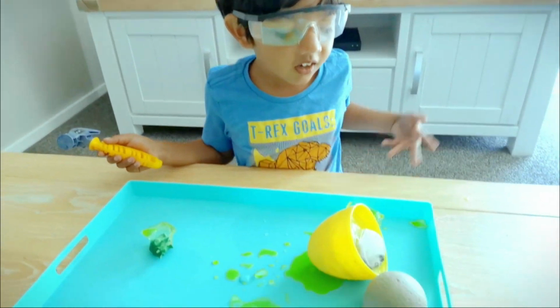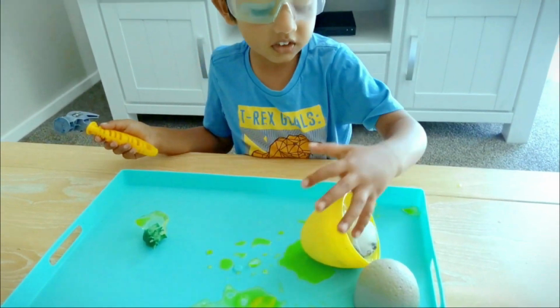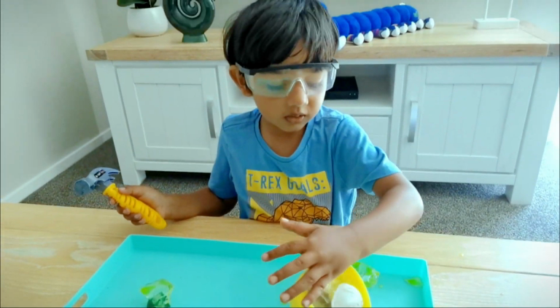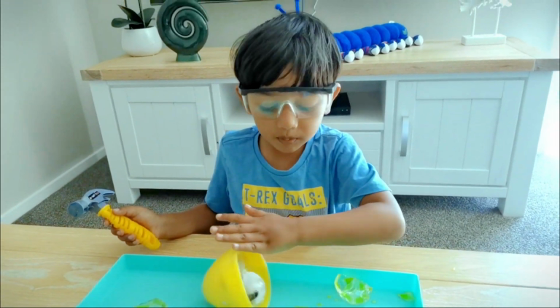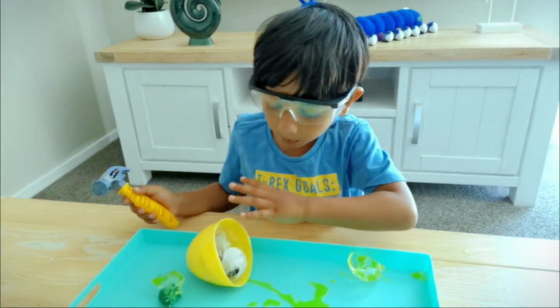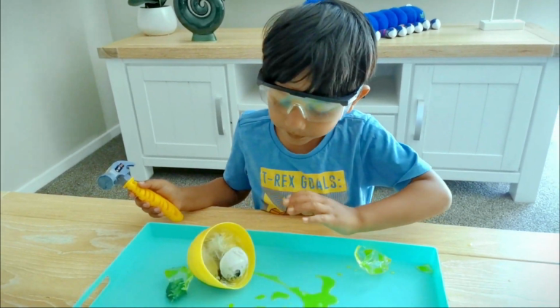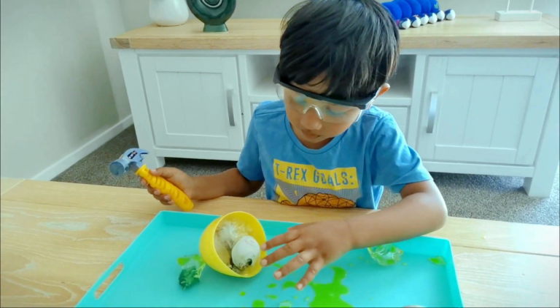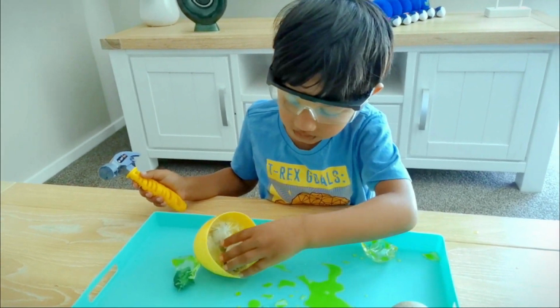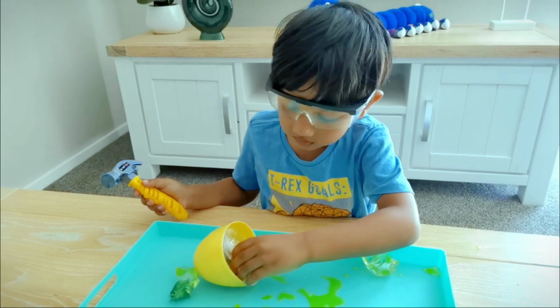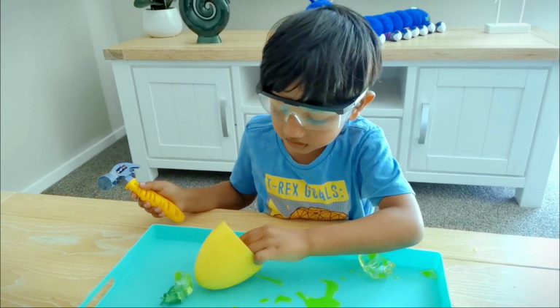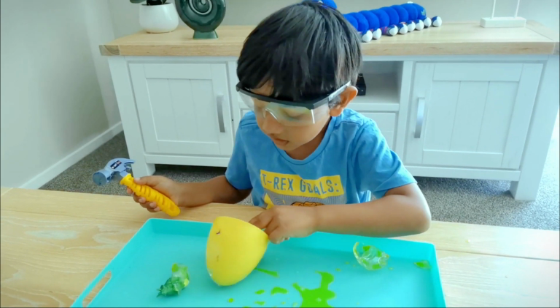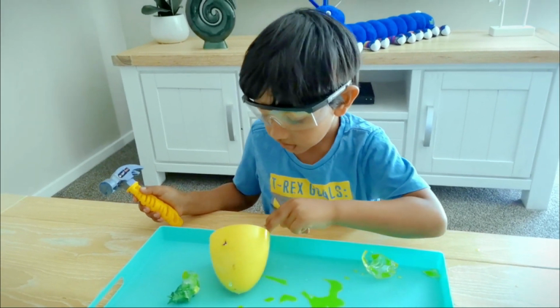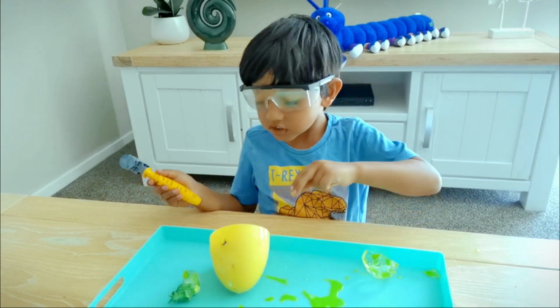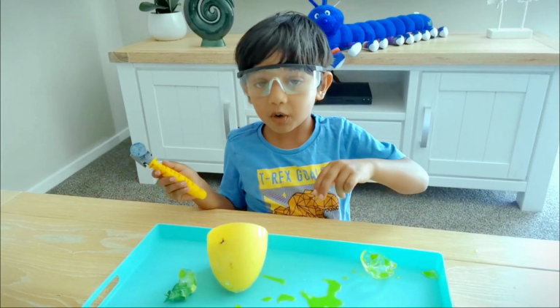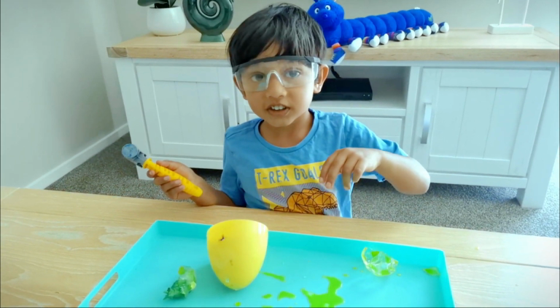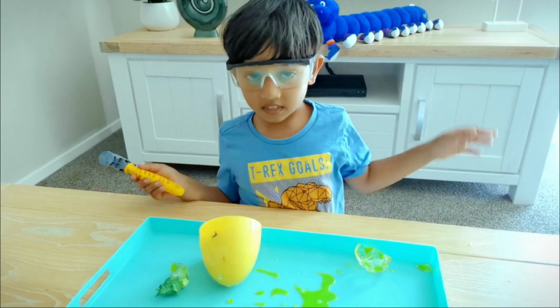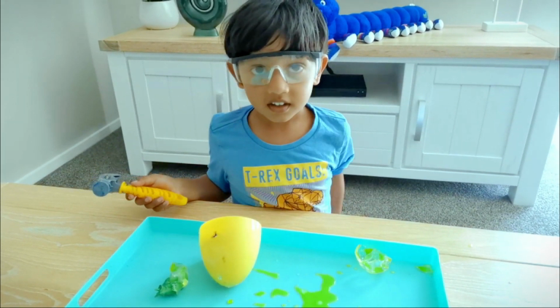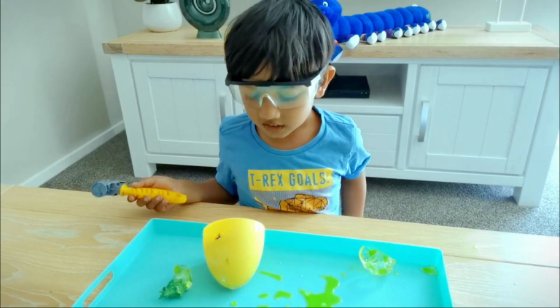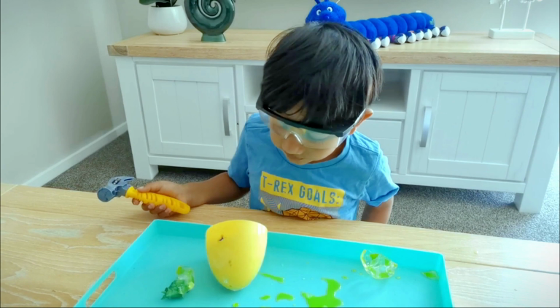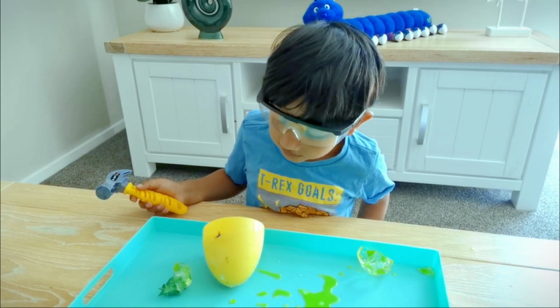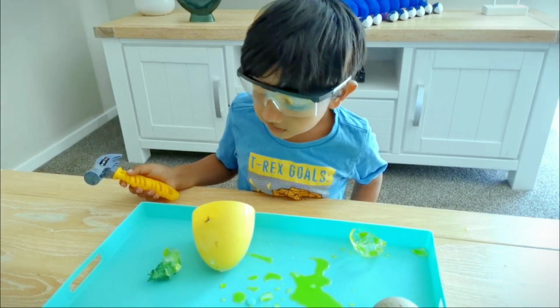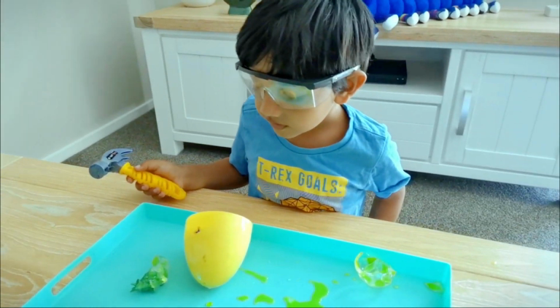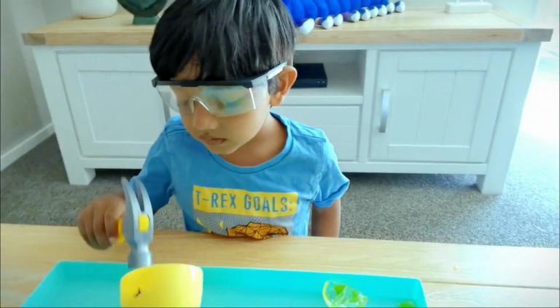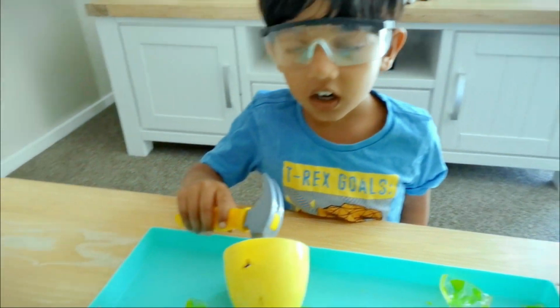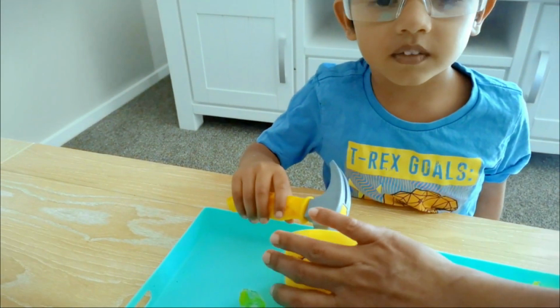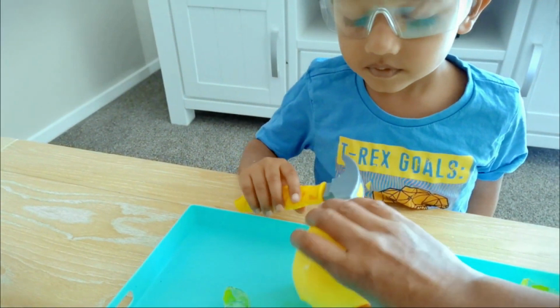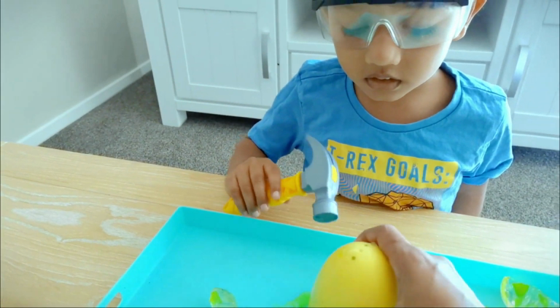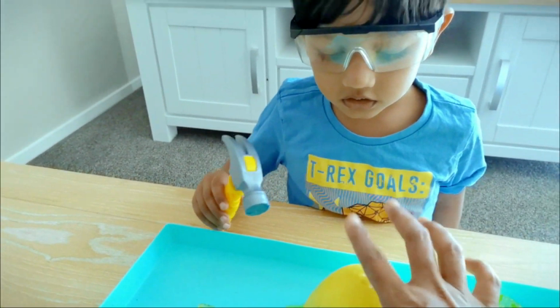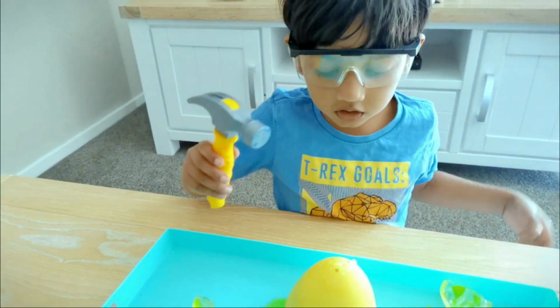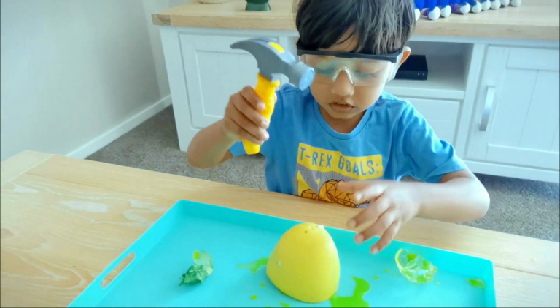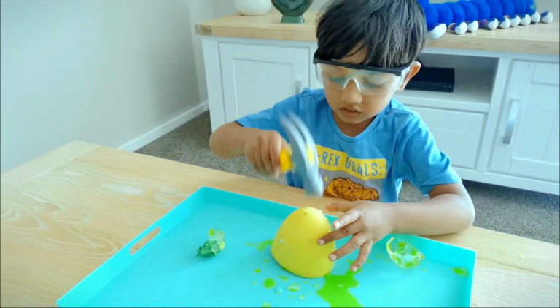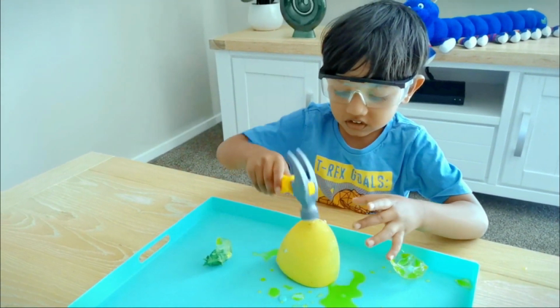No! We need one more. Really? It's a shark. No, not a shark. Okay. Shark on the tail, shark on the tail.